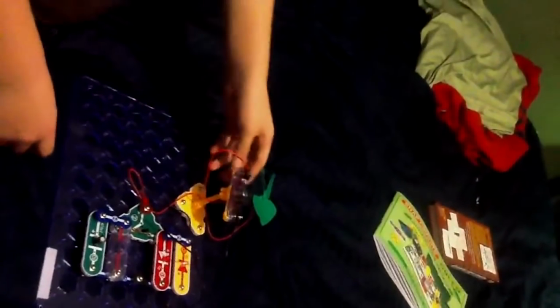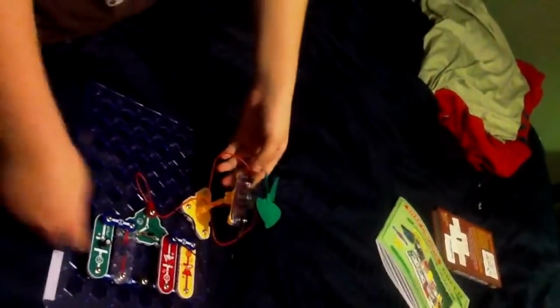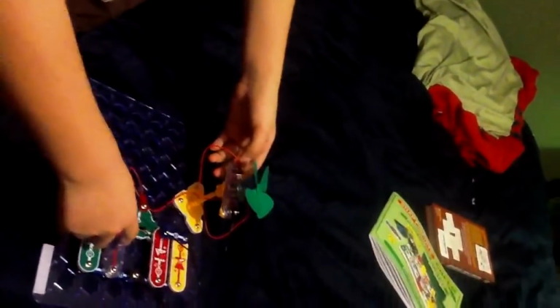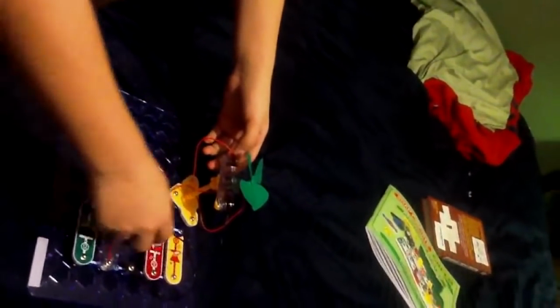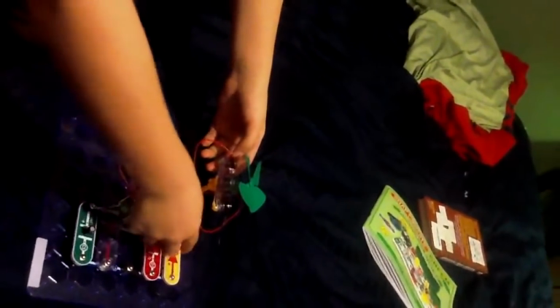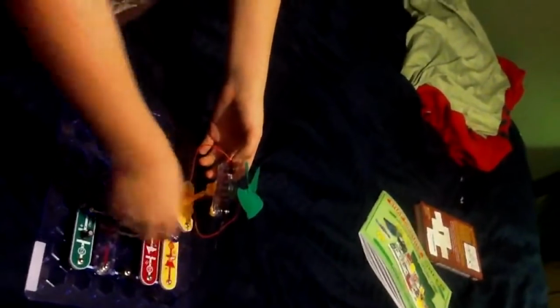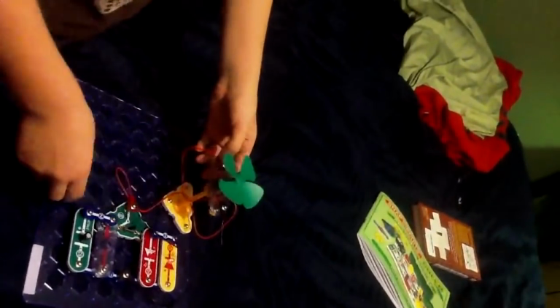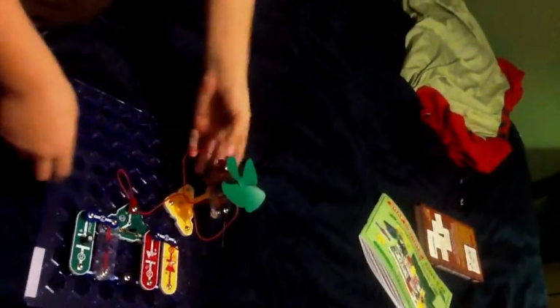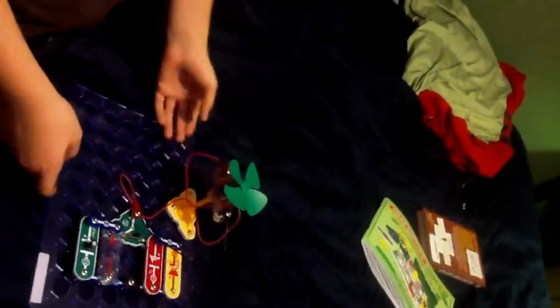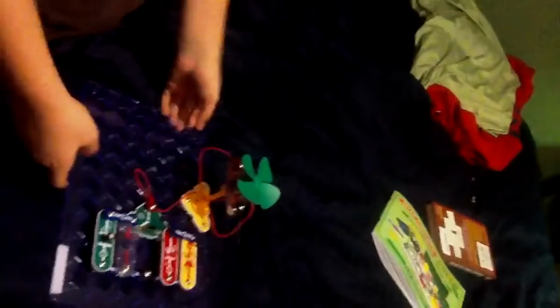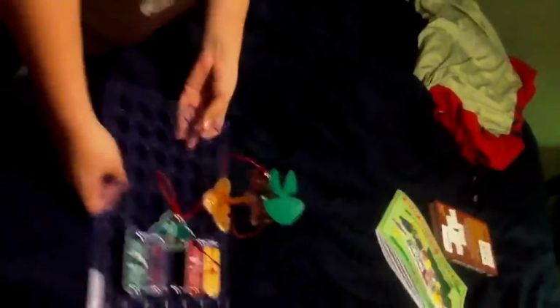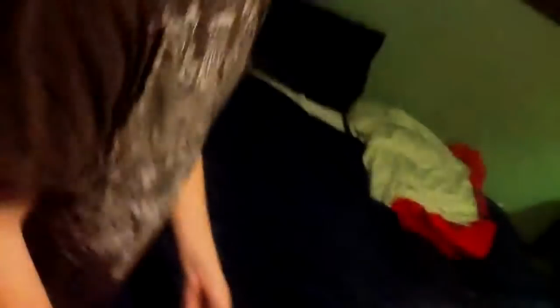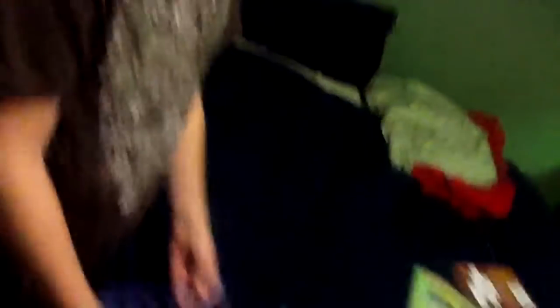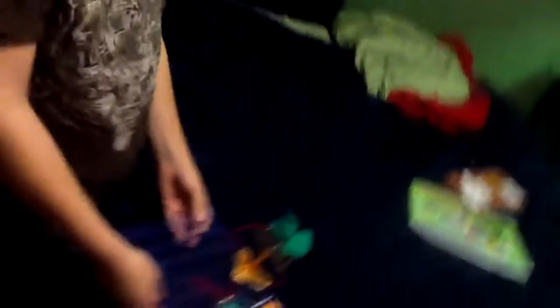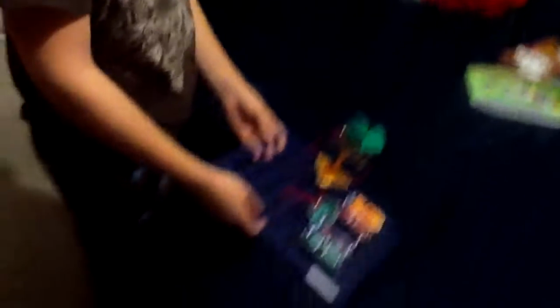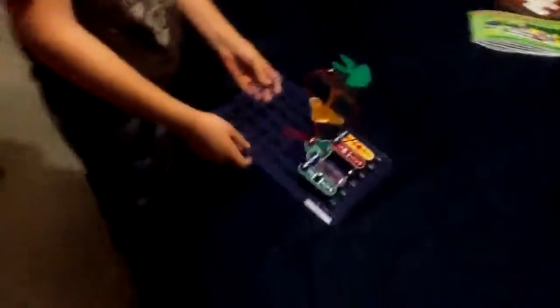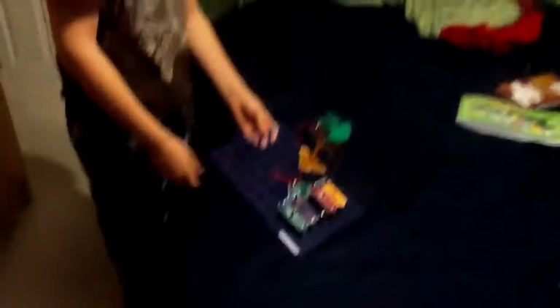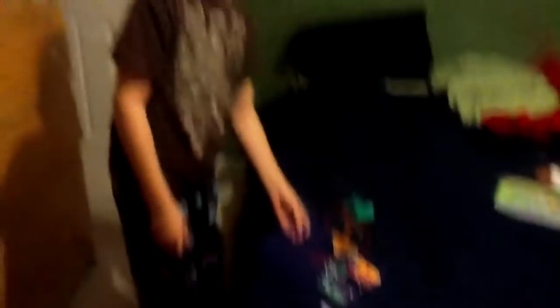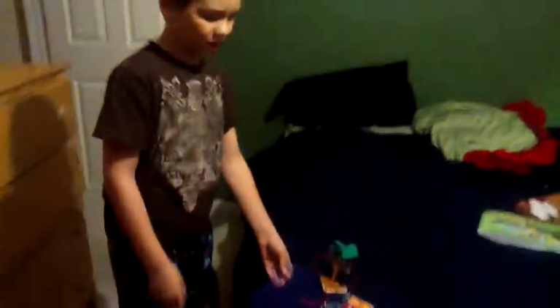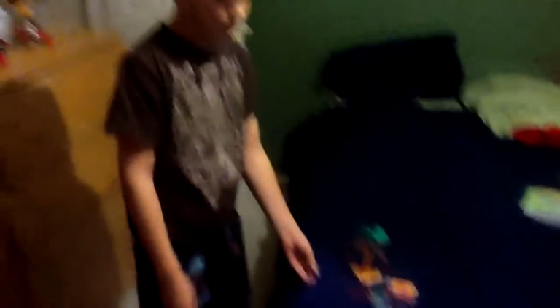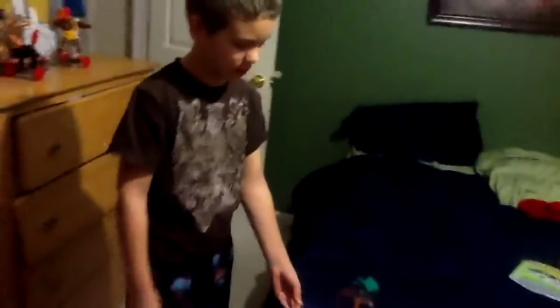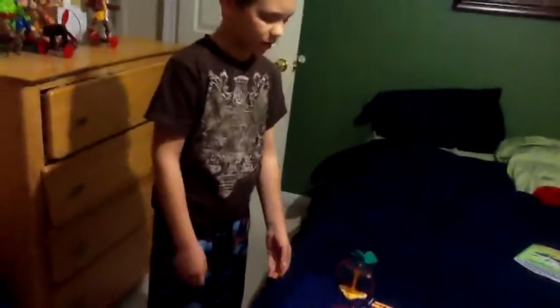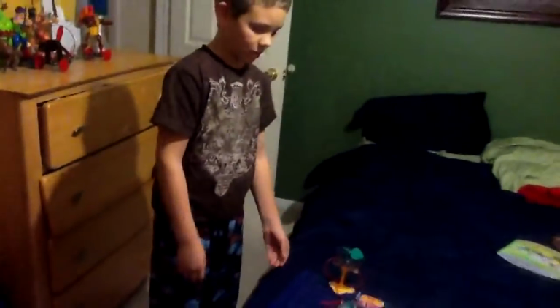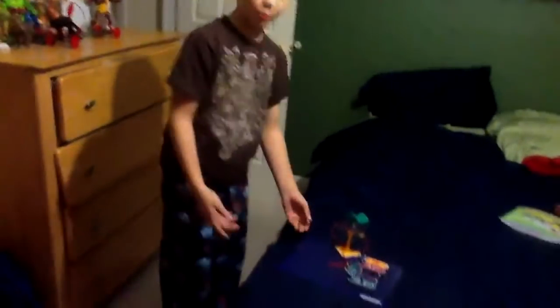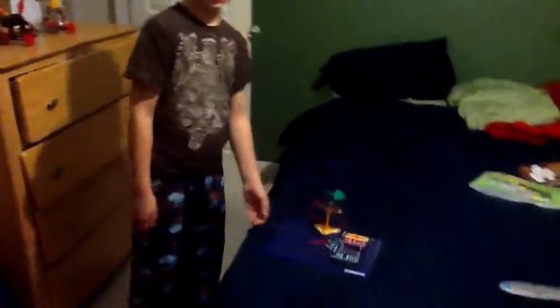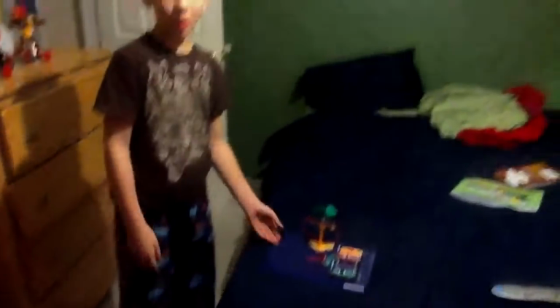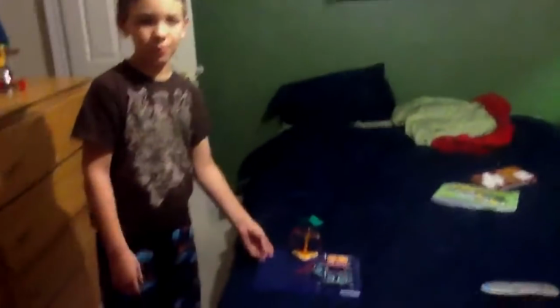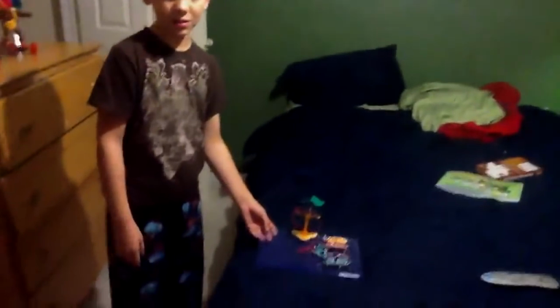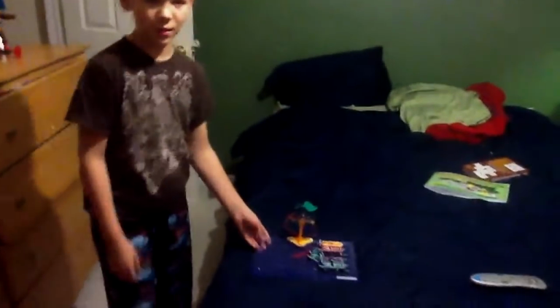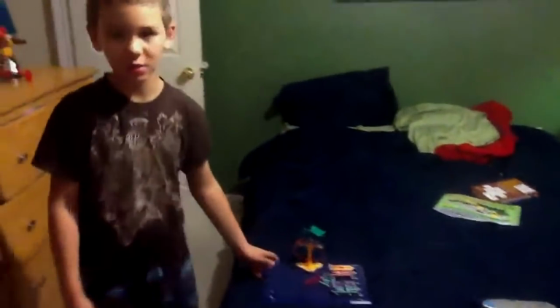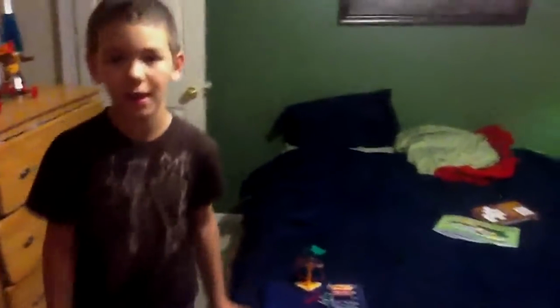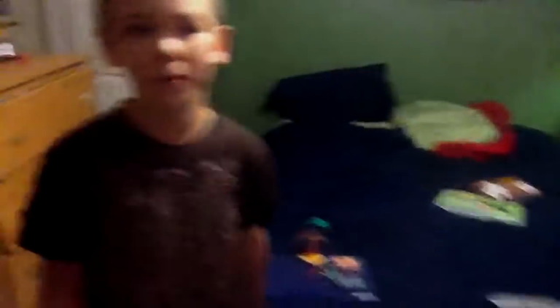This is the whistle and these are the two lights. I might have other videos on Snap Circuits, but comment and subscribe — that's my video today. Bye.